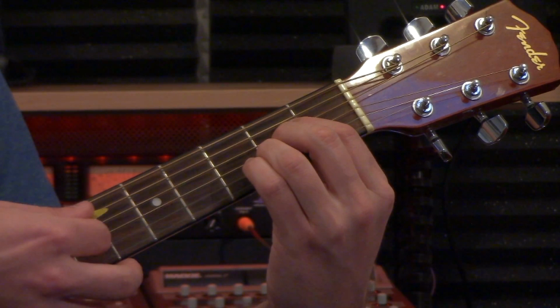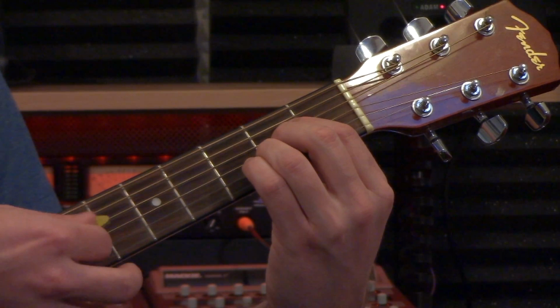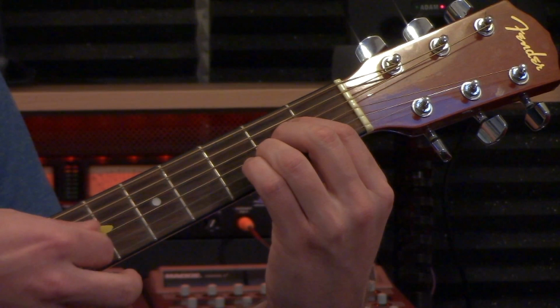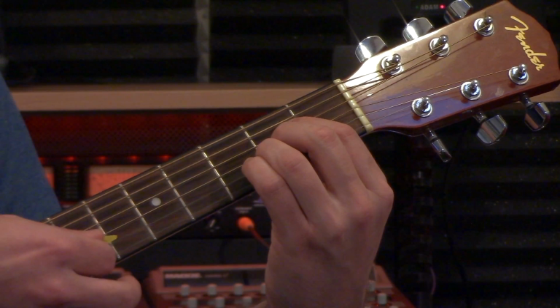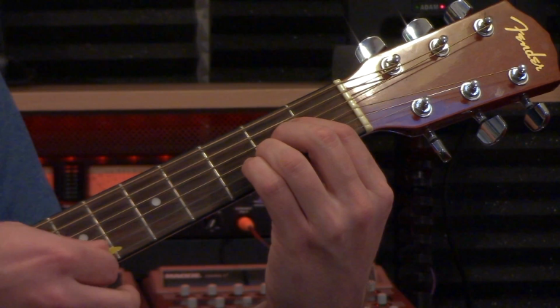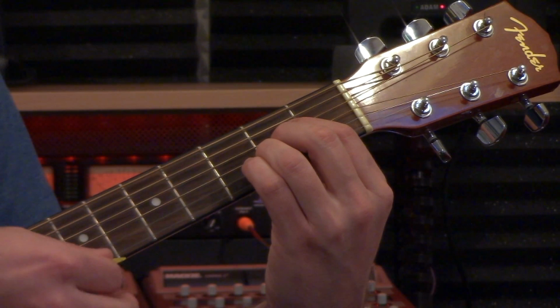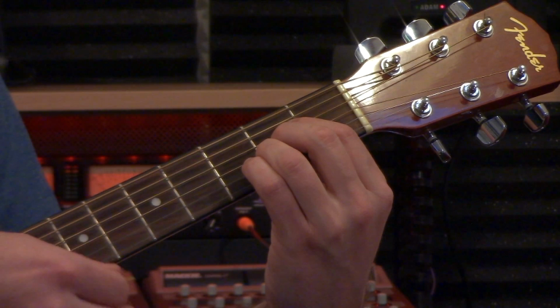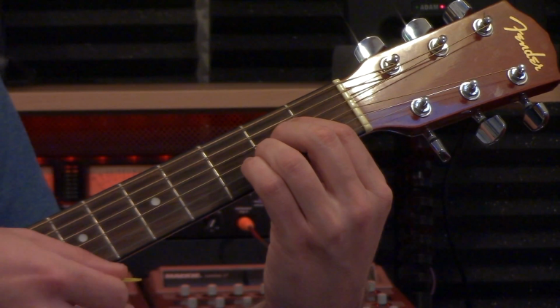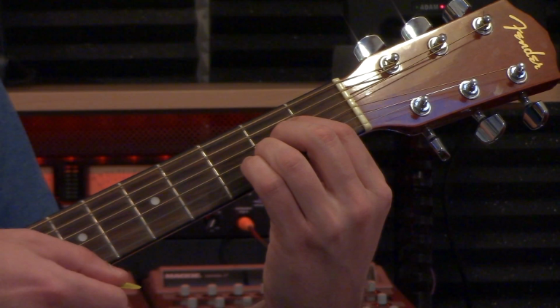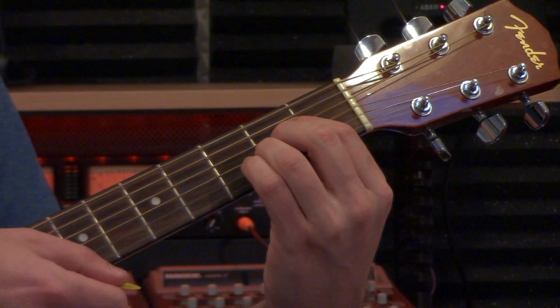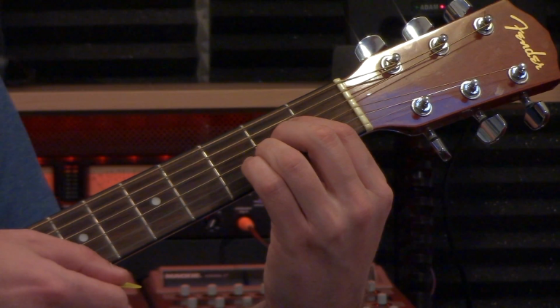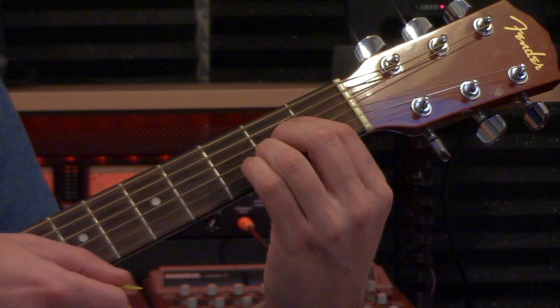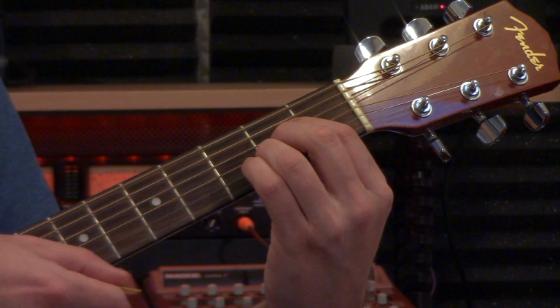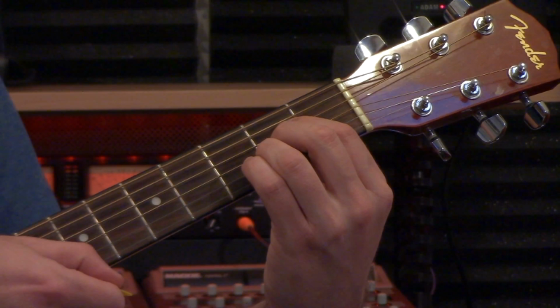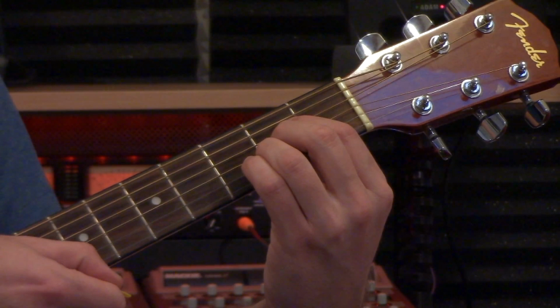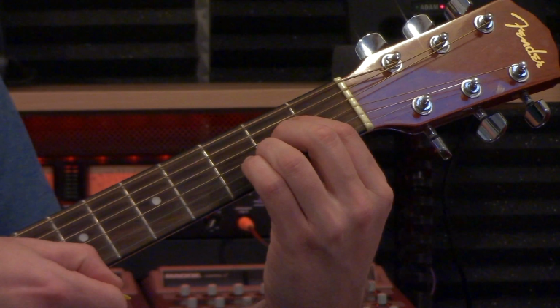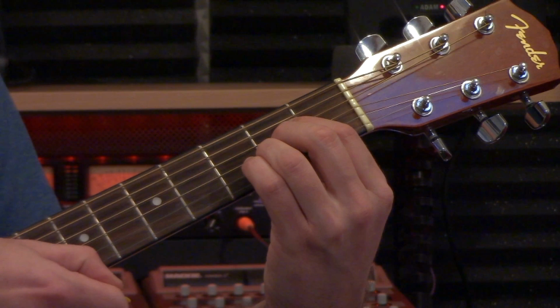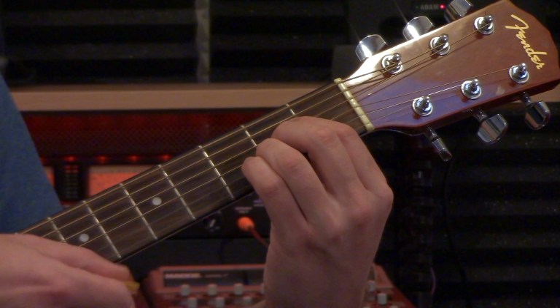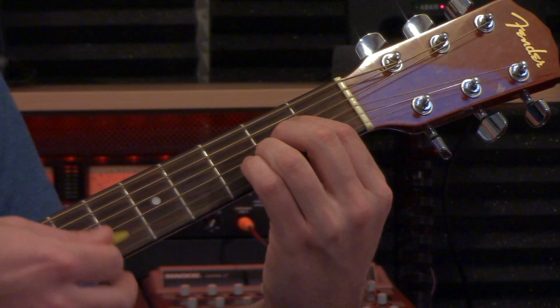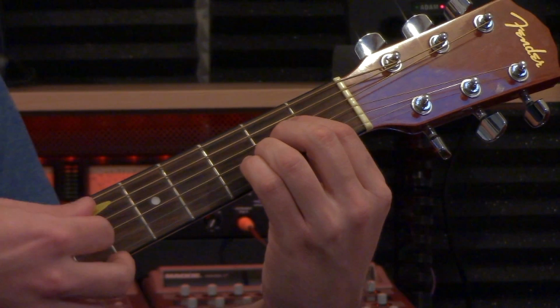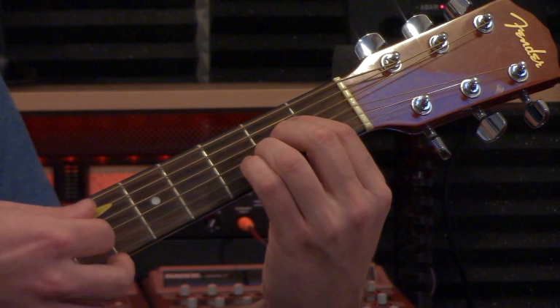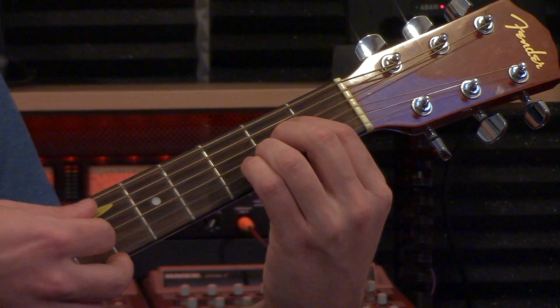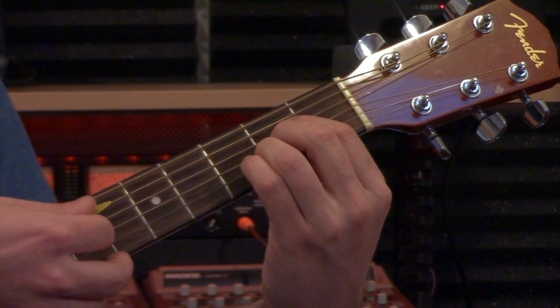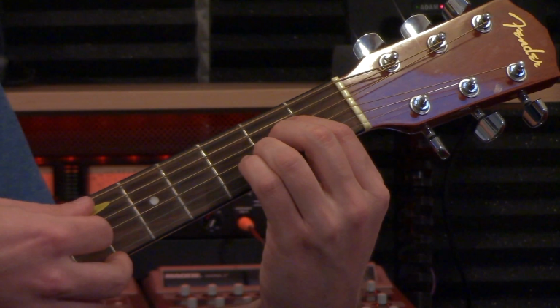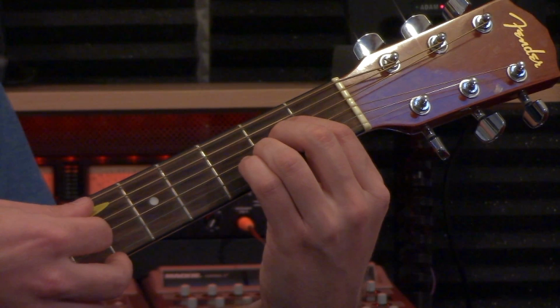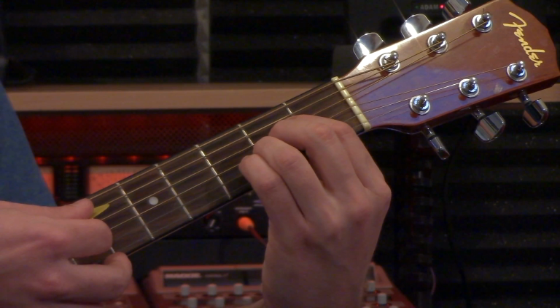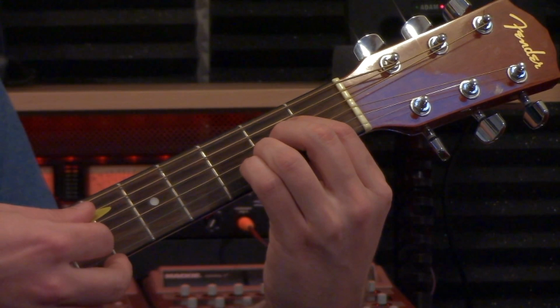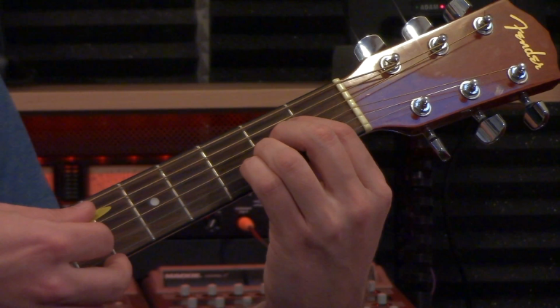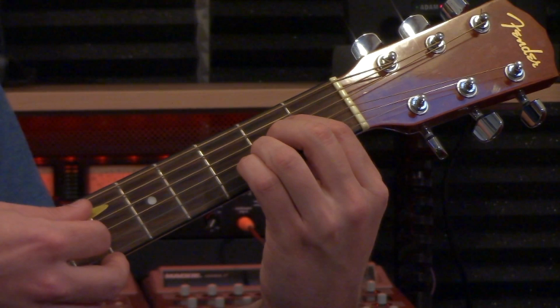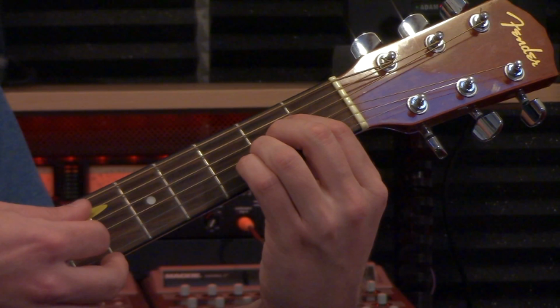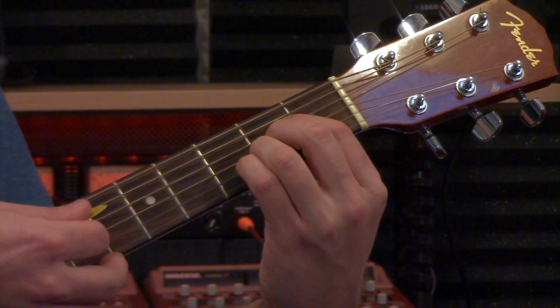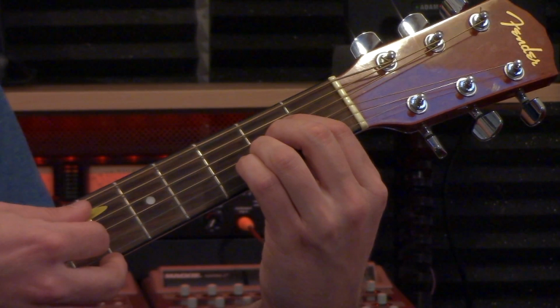When you get all five notes of it, you're good to go. Good luck and be patient with yourself, because these open chords take a while to get down.